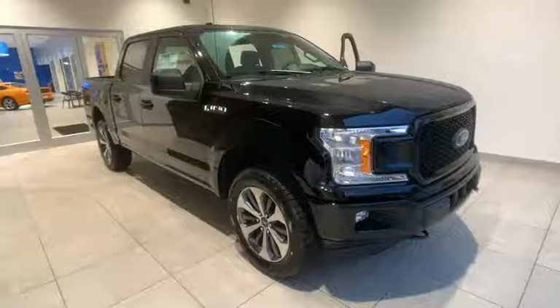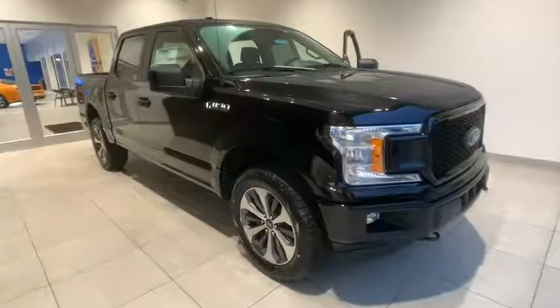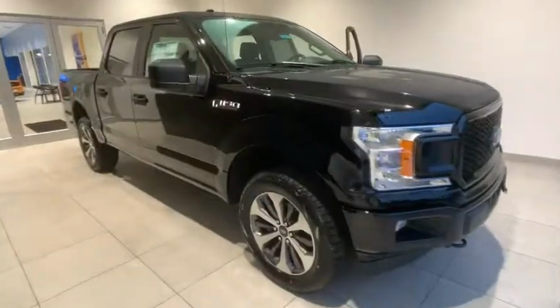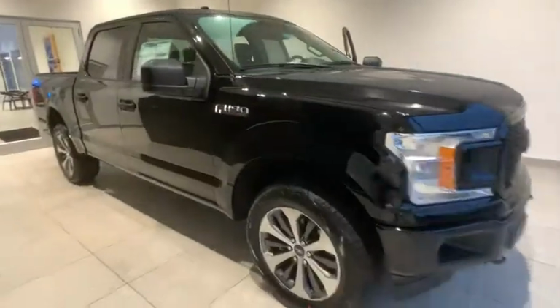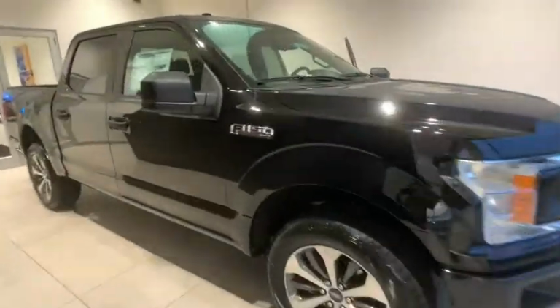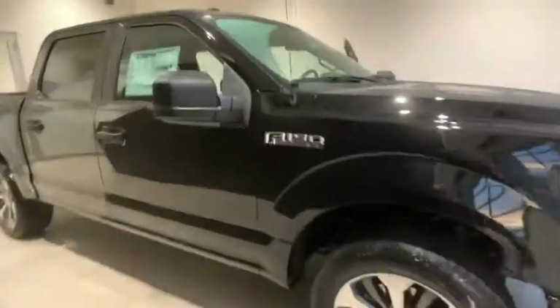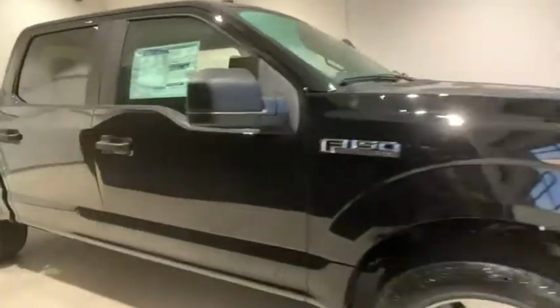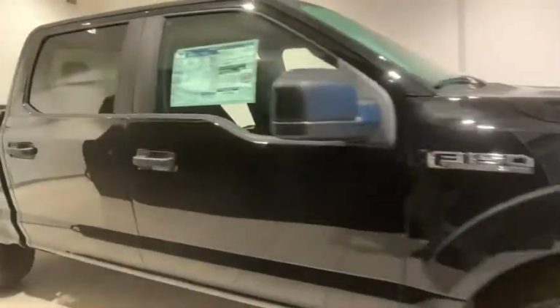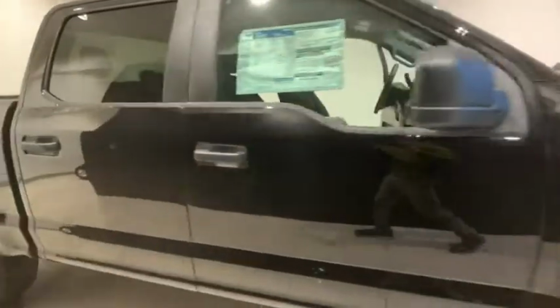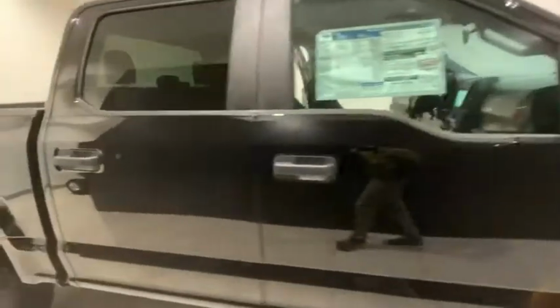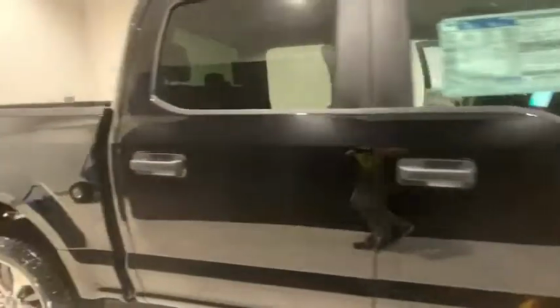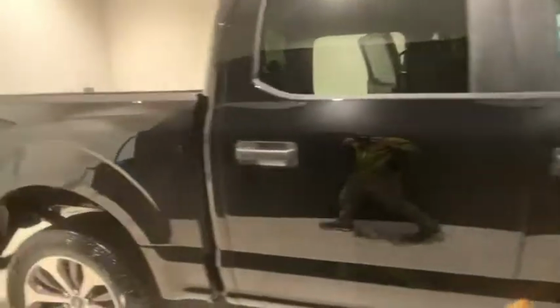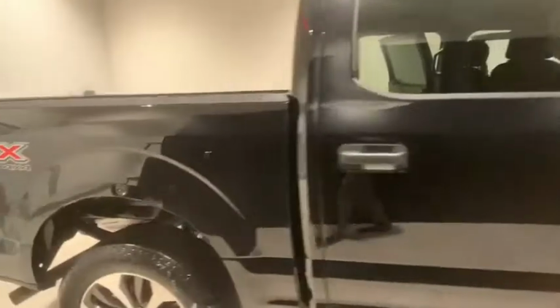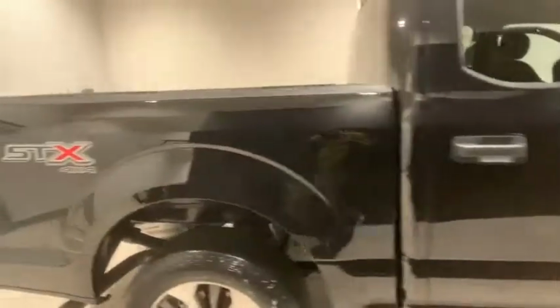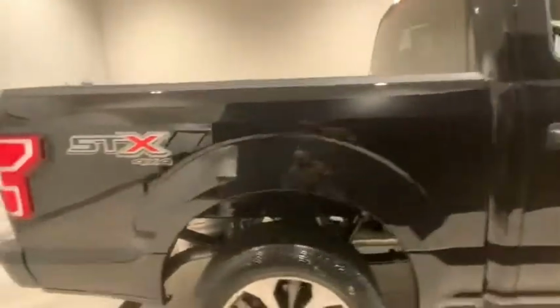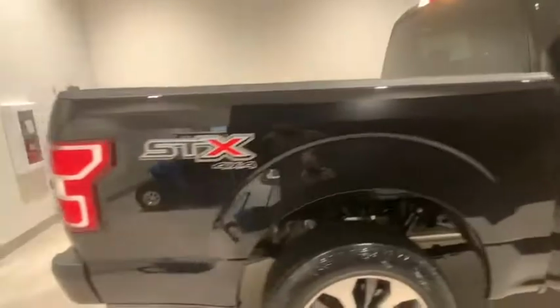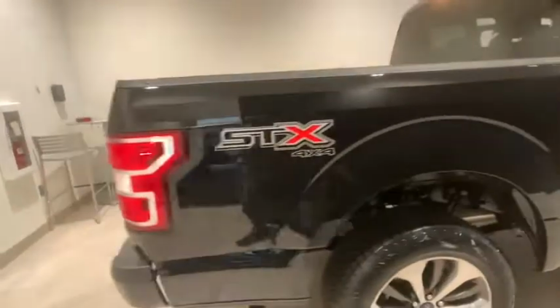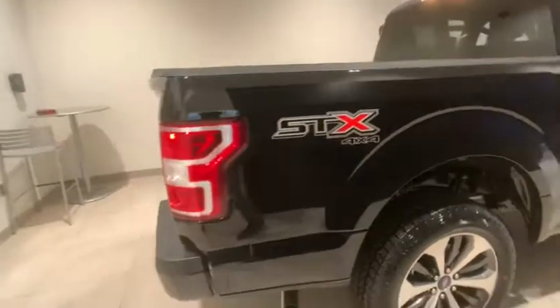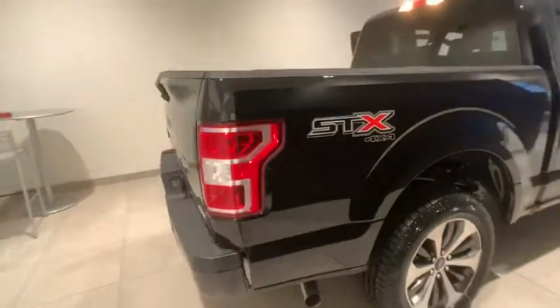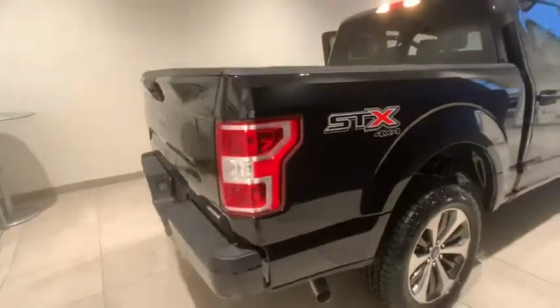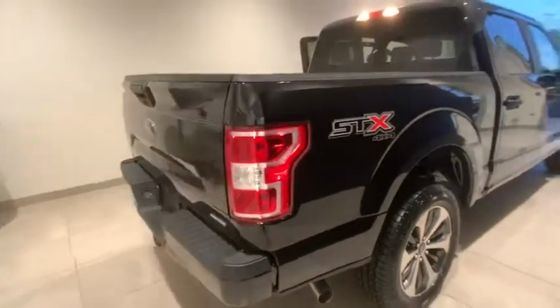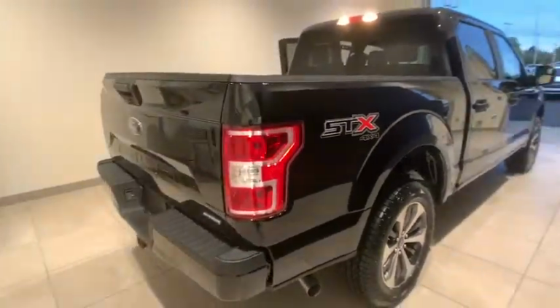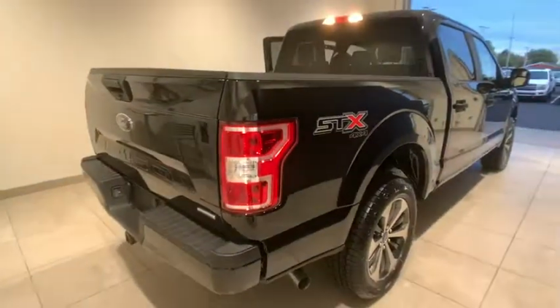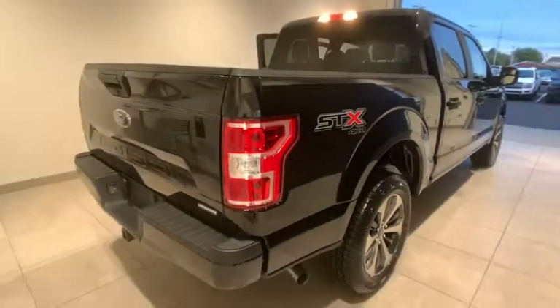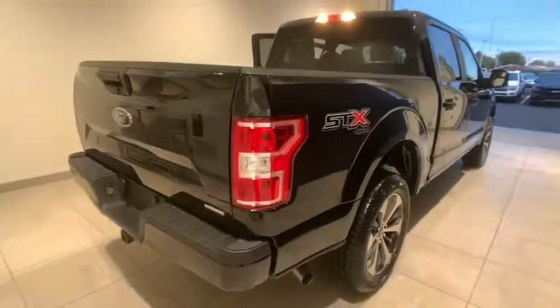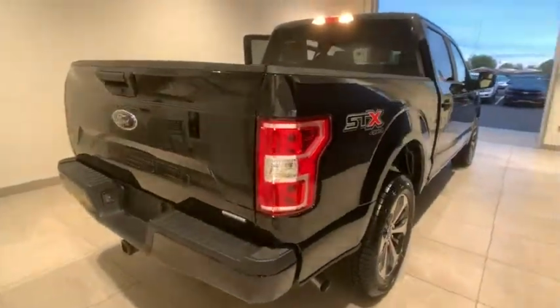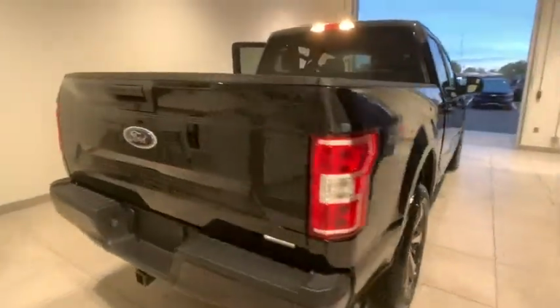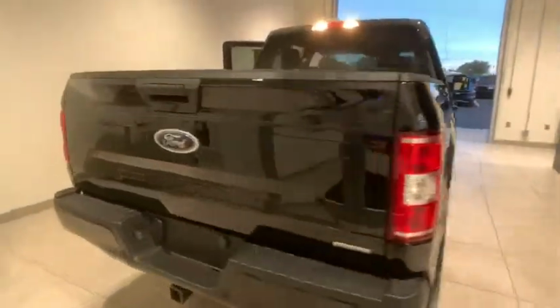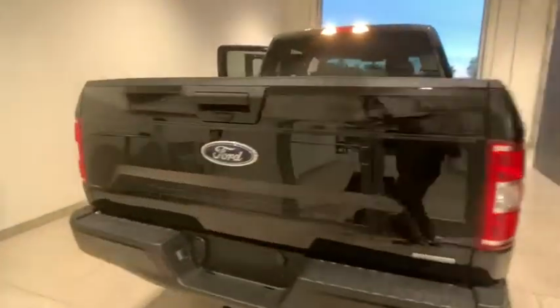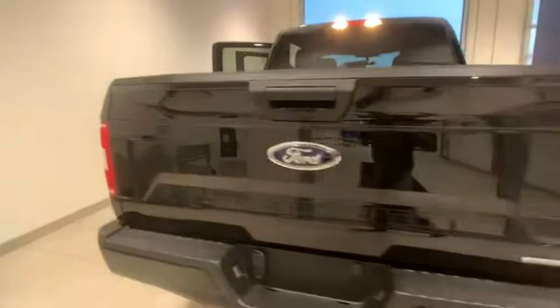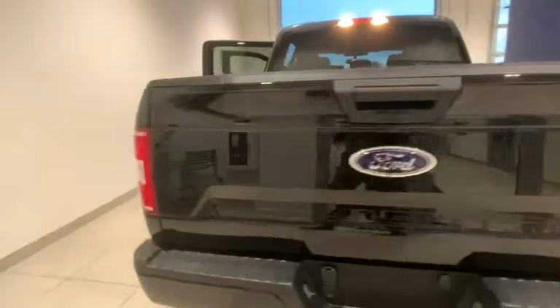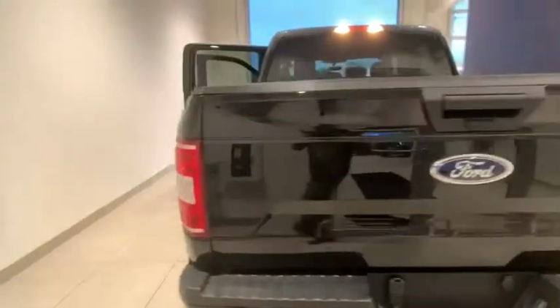You are going to love a 2019 Ford F-150. A Ford F-150 knows how to handle any situation. It's built to follow orders. No whining.